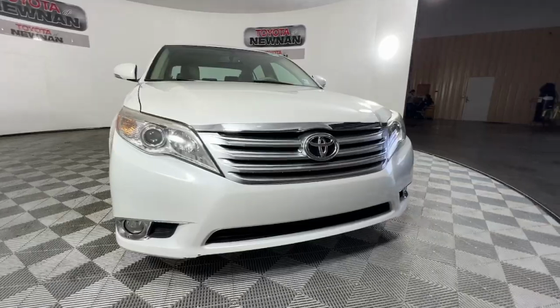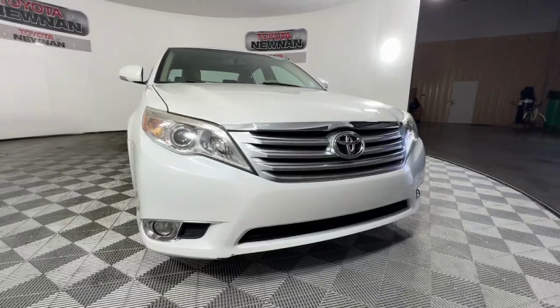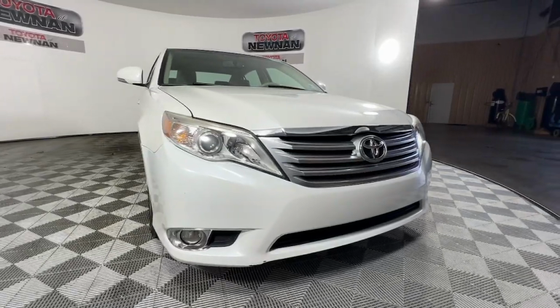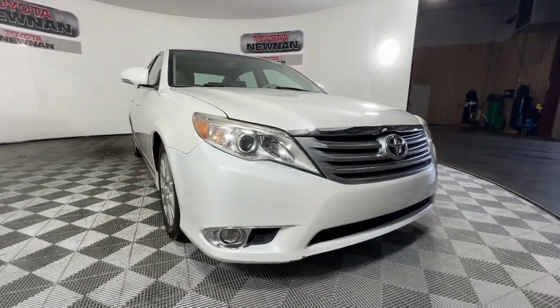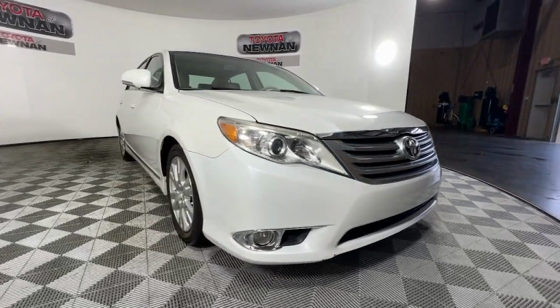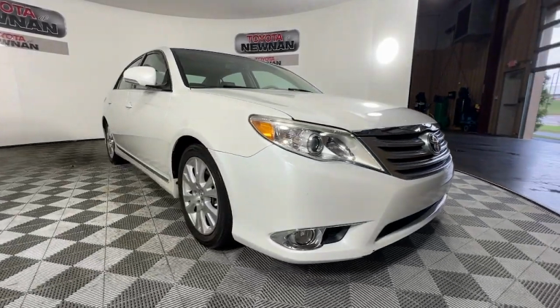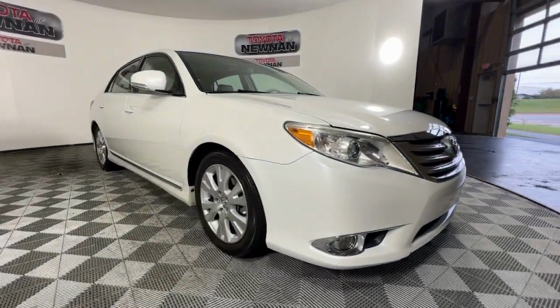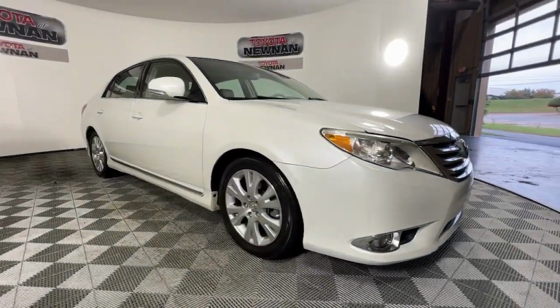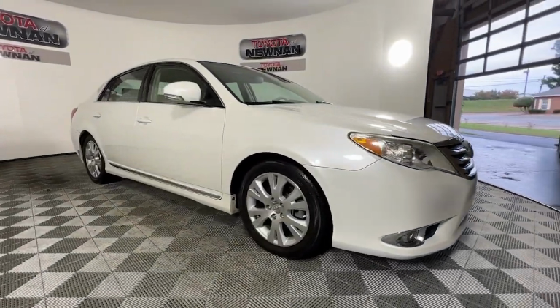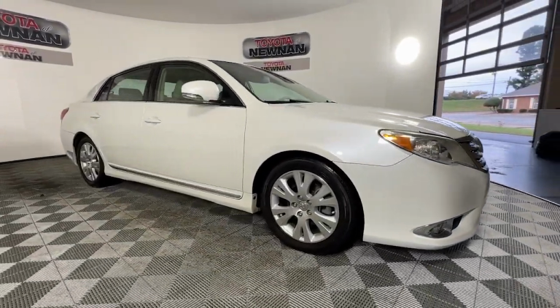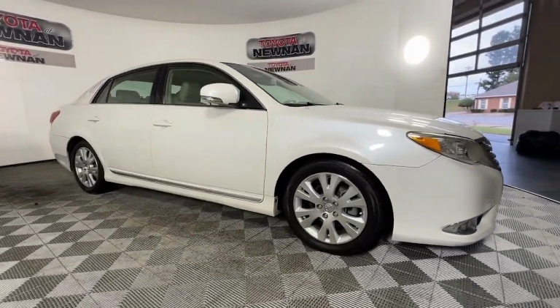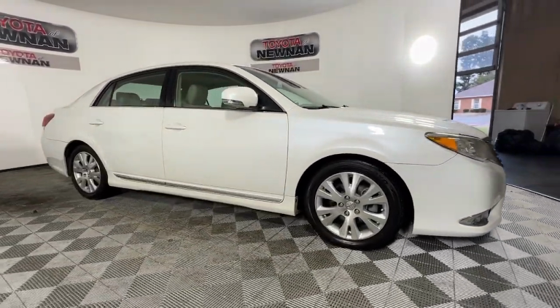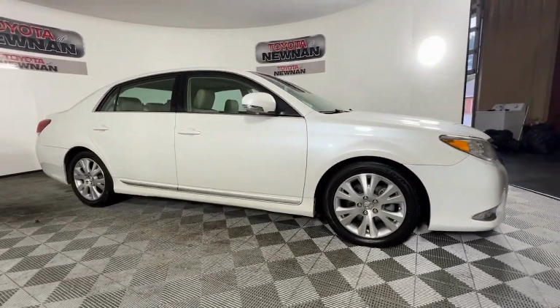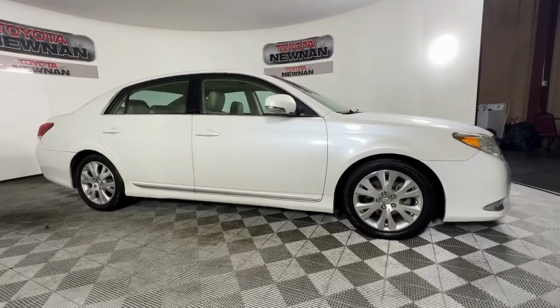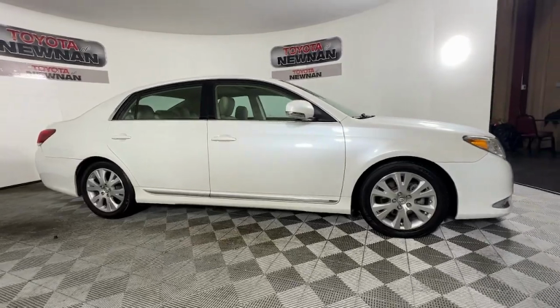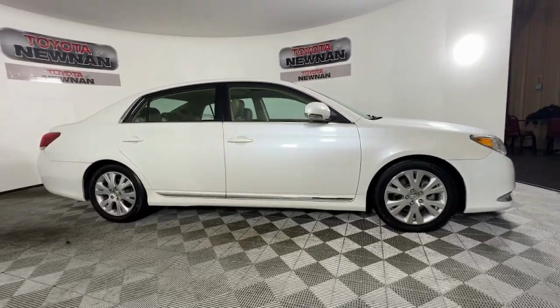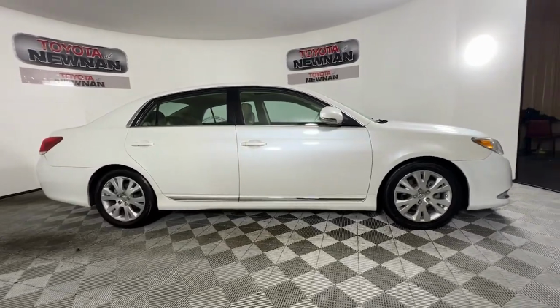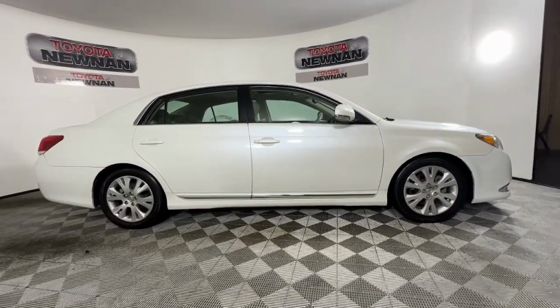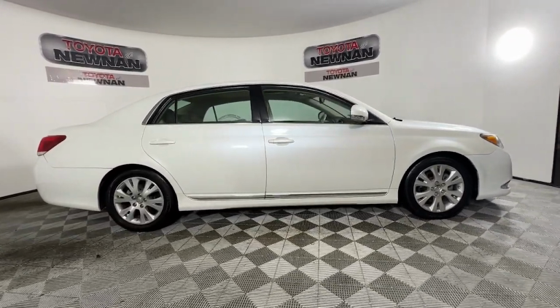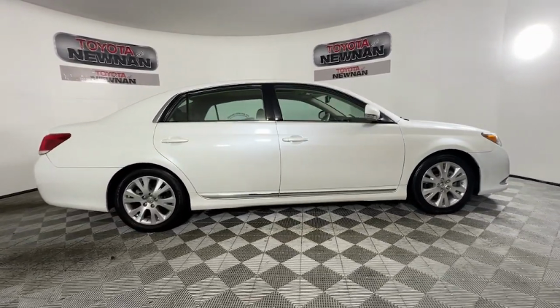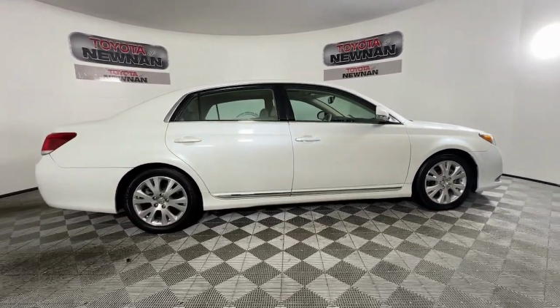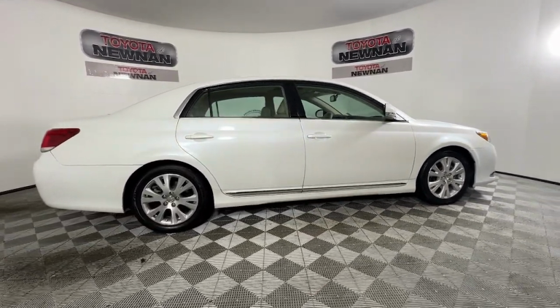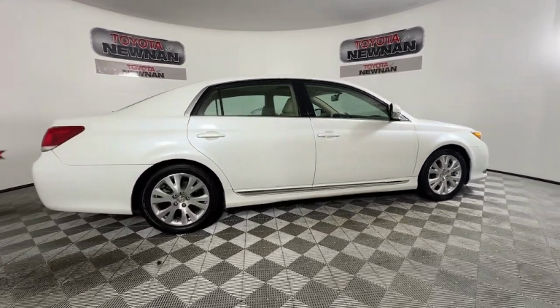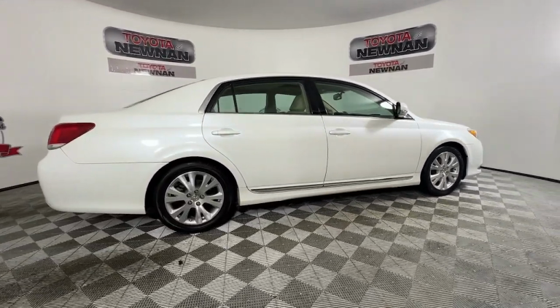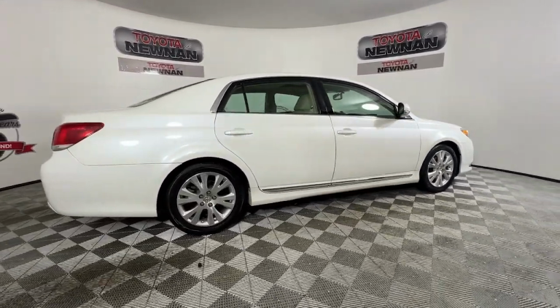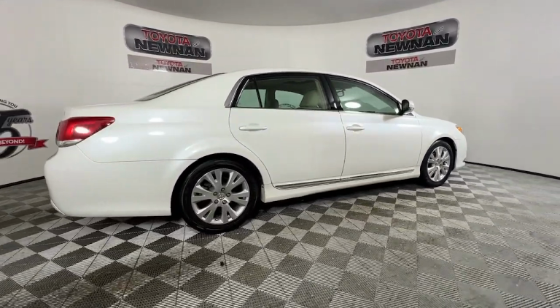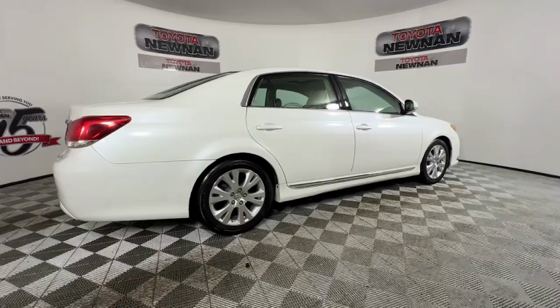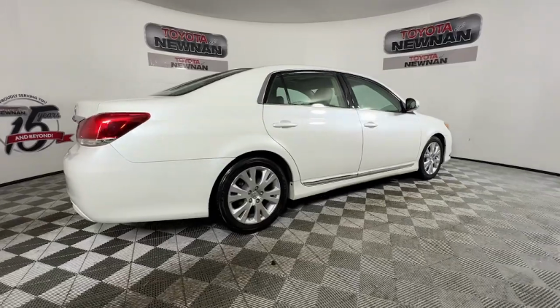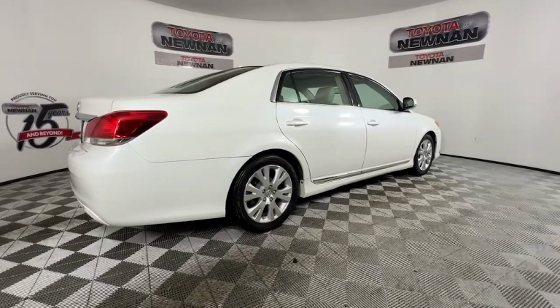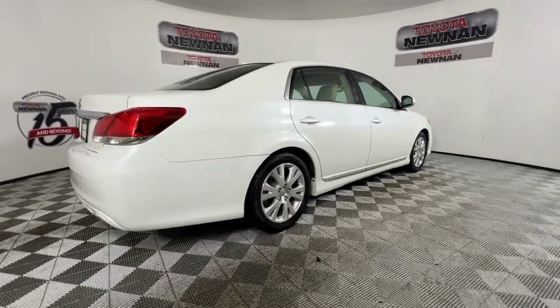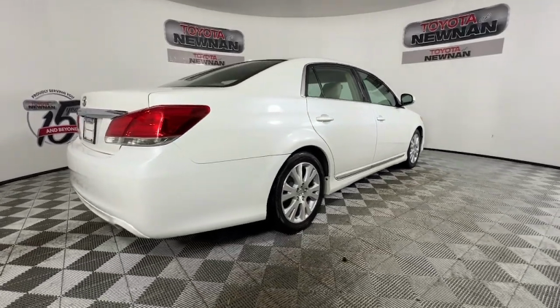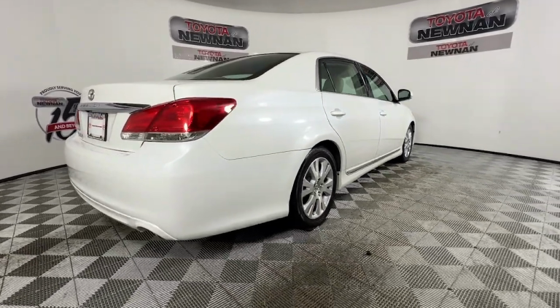Enjoy the view of this 2011 Toyota Avalon. With less than 200,000 miles on the odometer, this vehicle stands out from the rest. This impeccable Avalon sedan will sweep you off your feet.